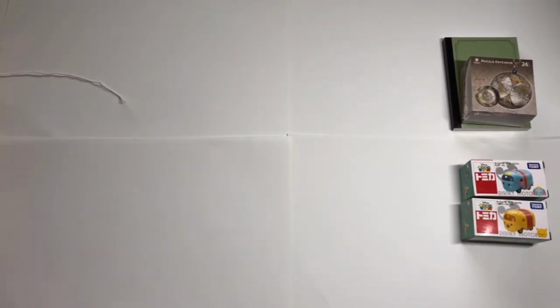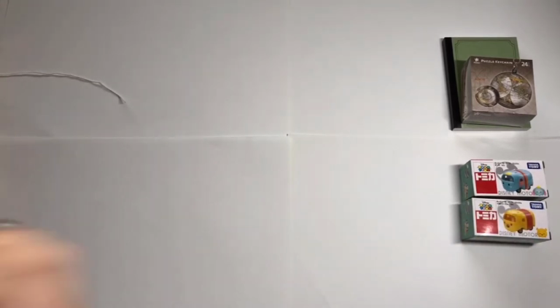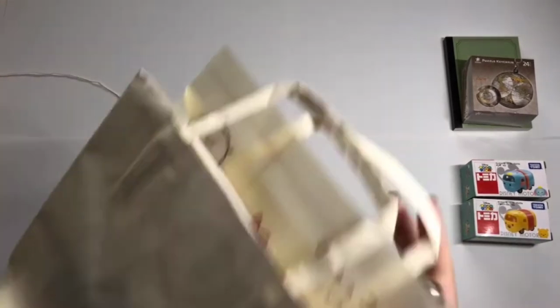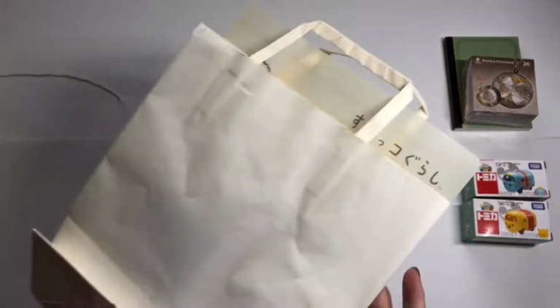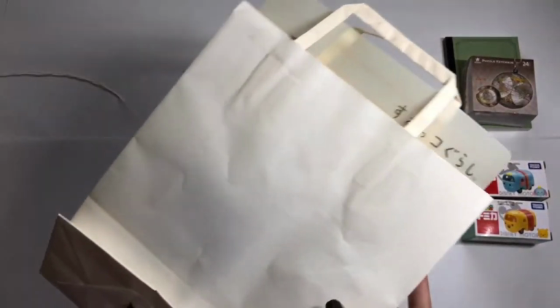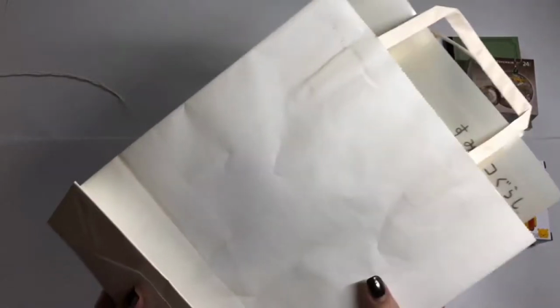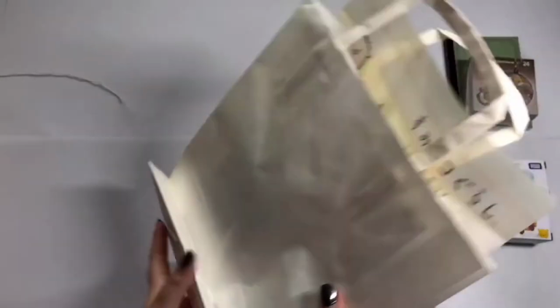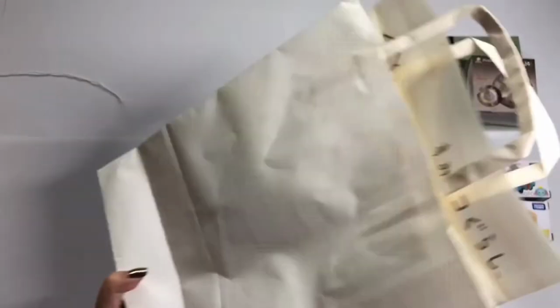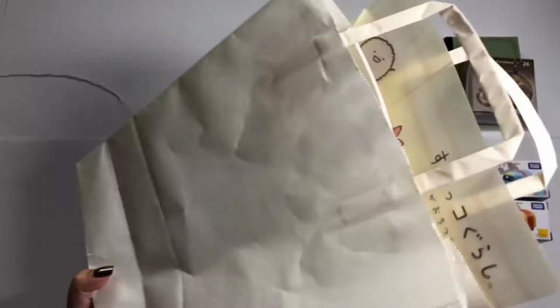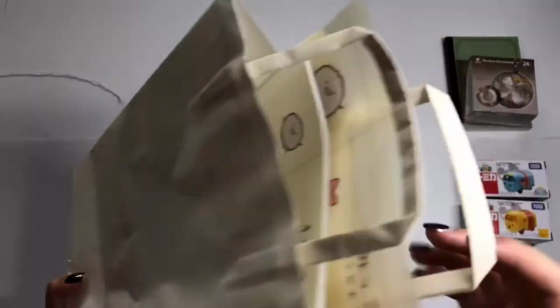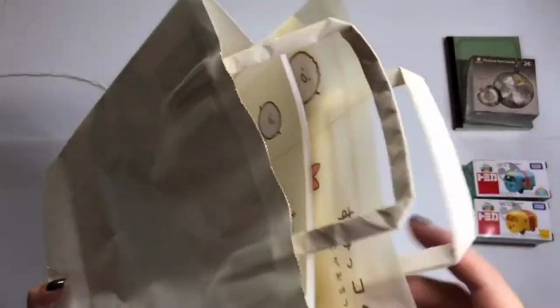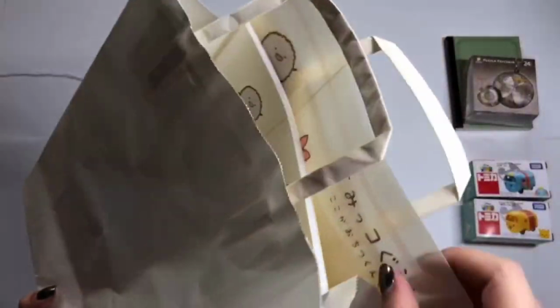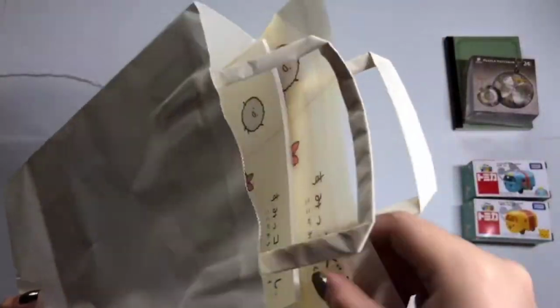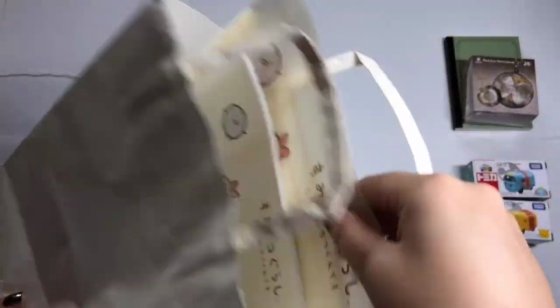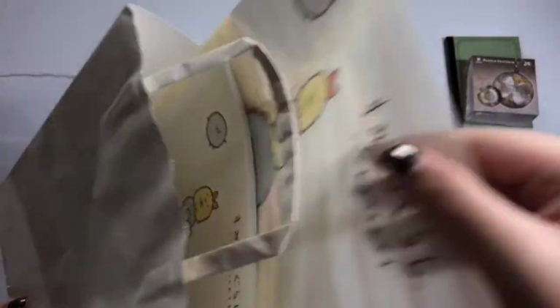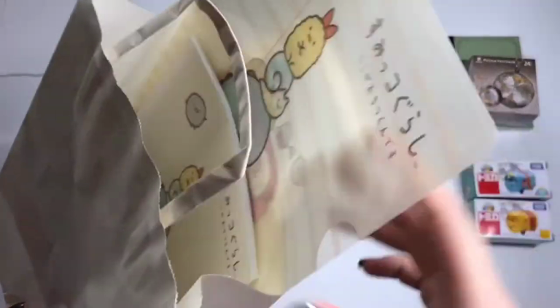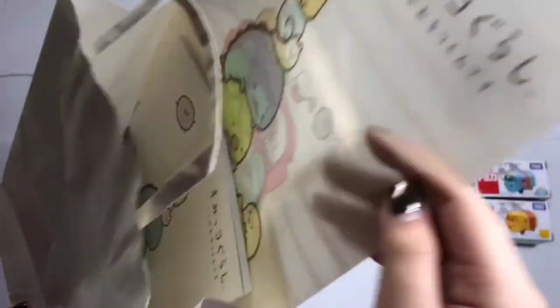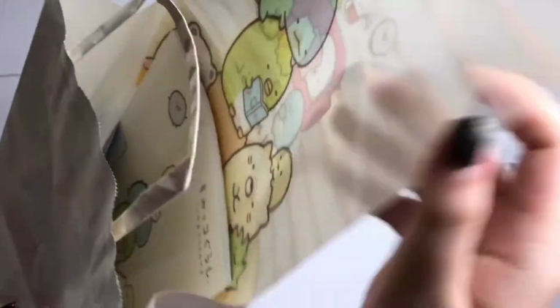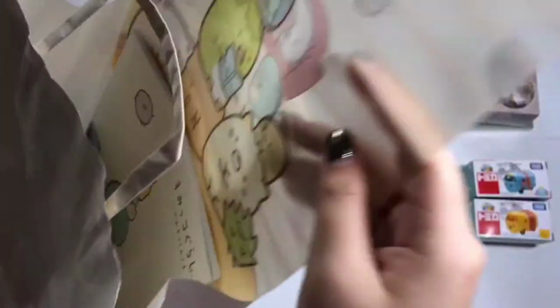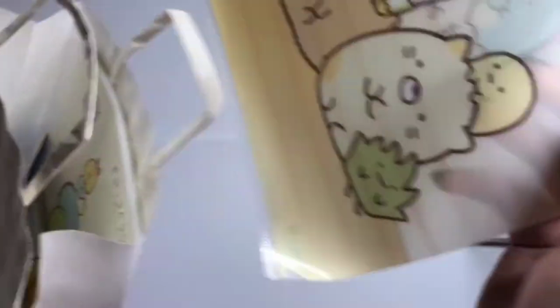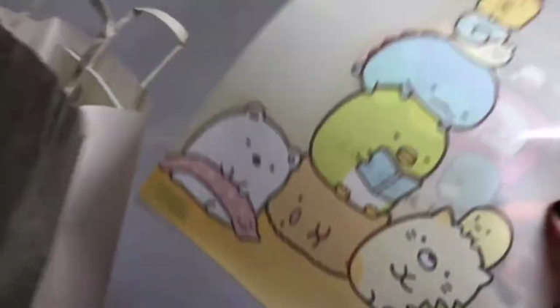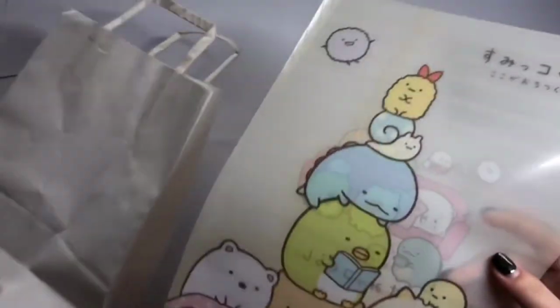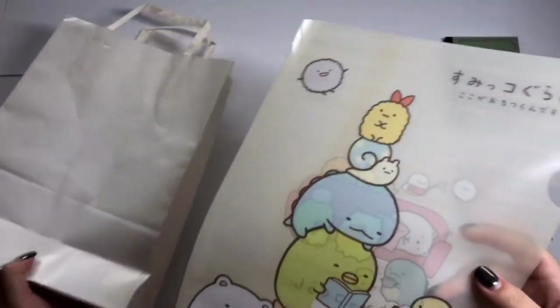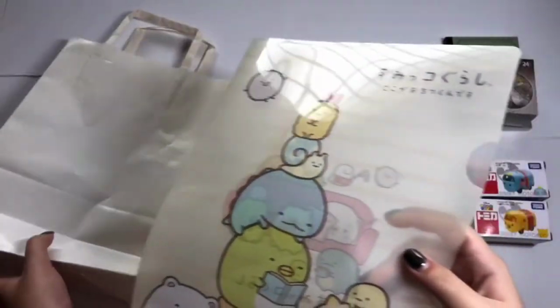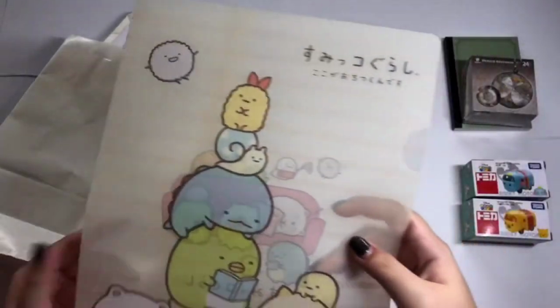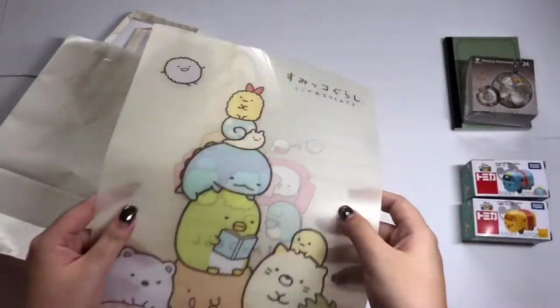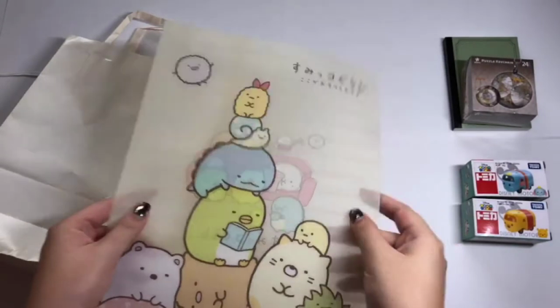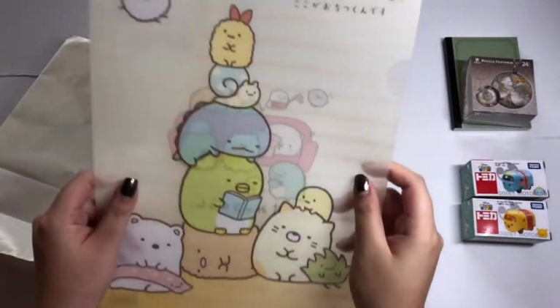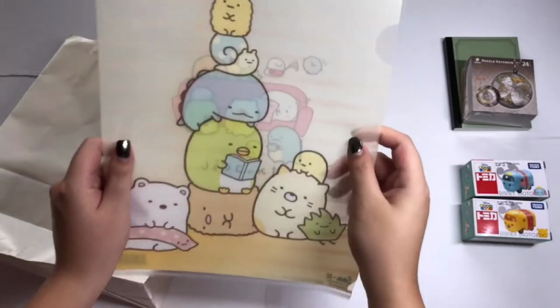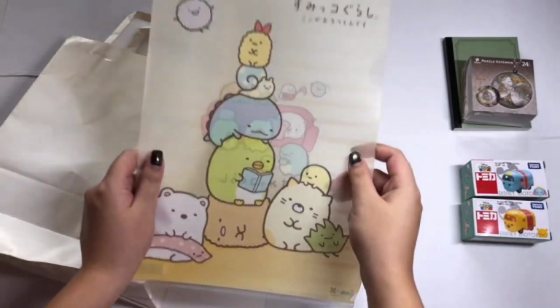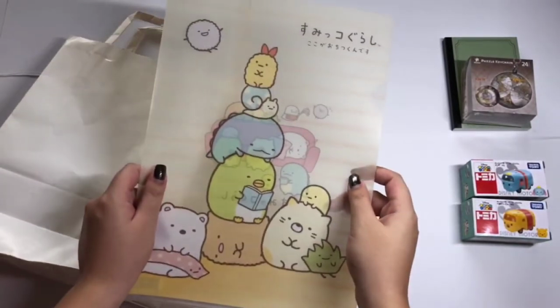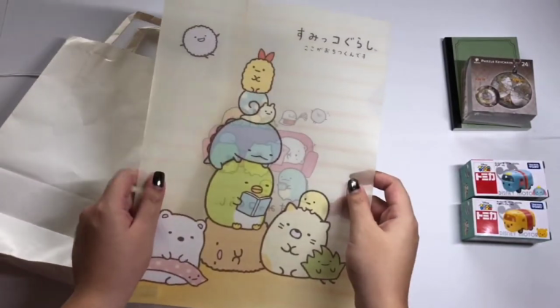Next, this gift will be in a bag because my friend doesn't know how to wrap it, so I will be giving her in real life. Here we have a Sumikogurashi file.